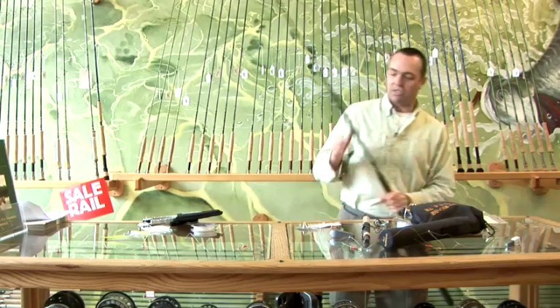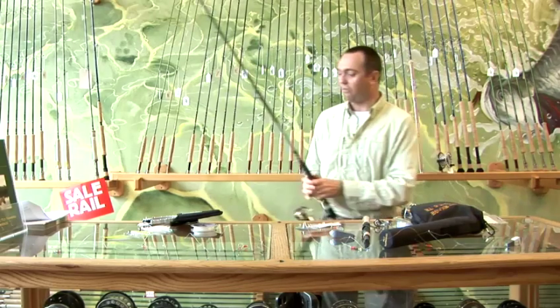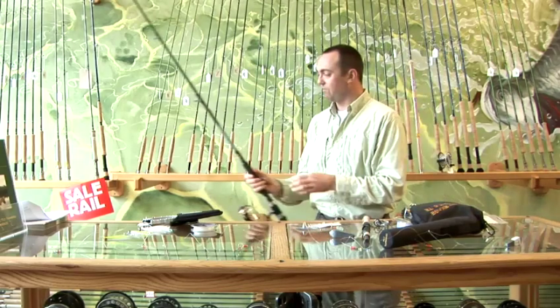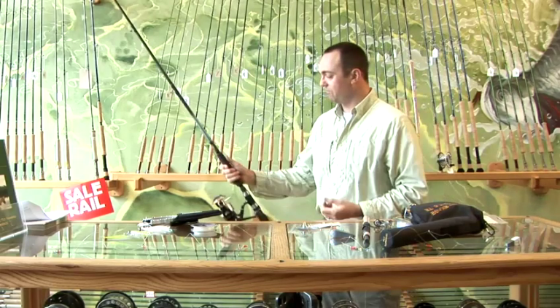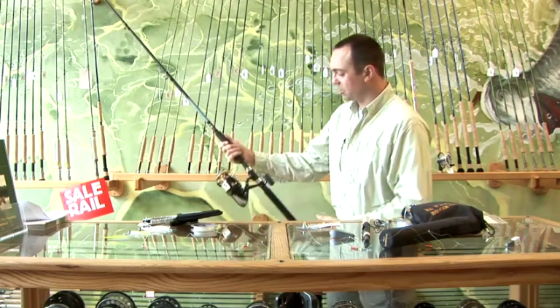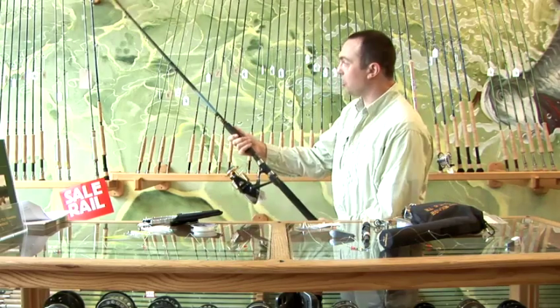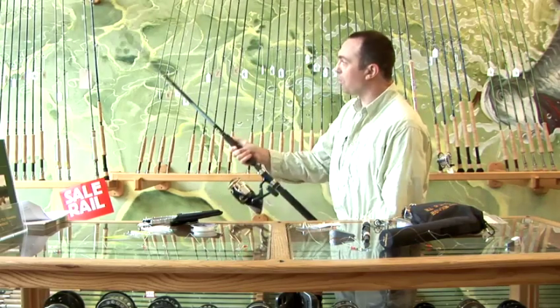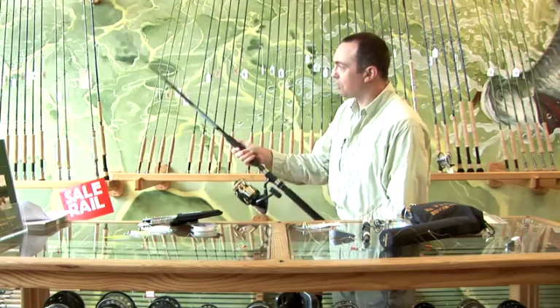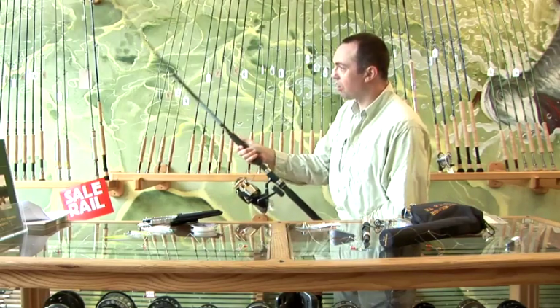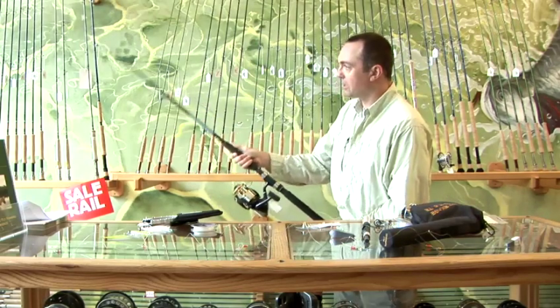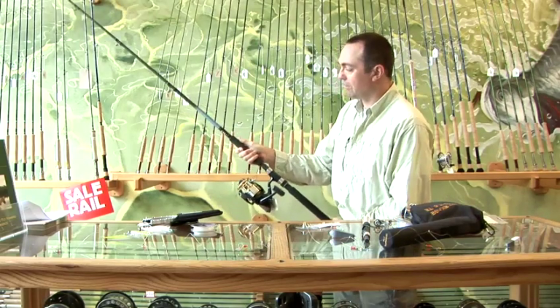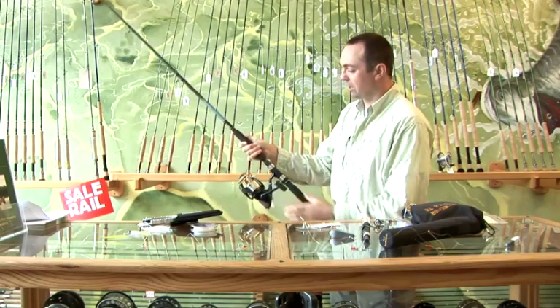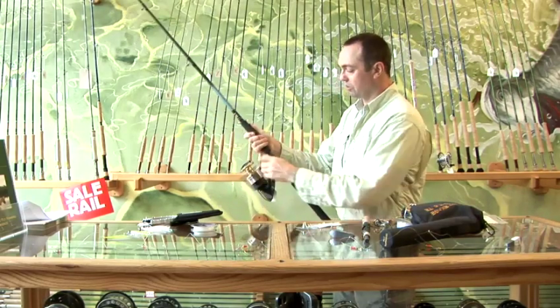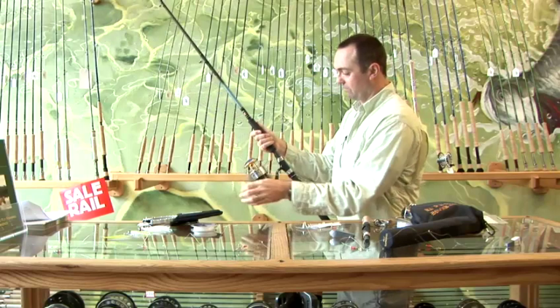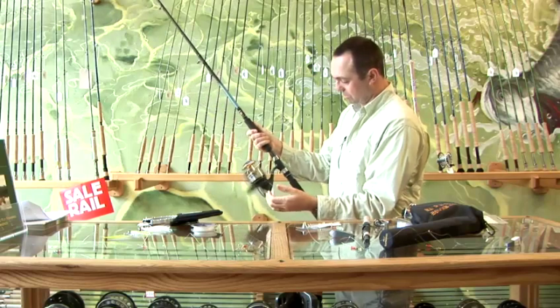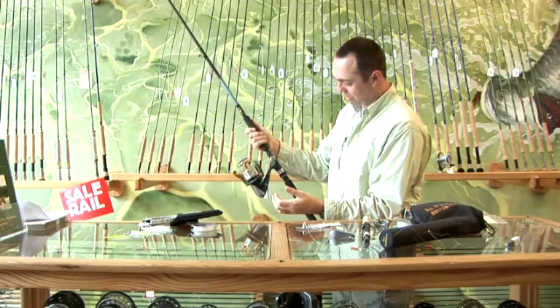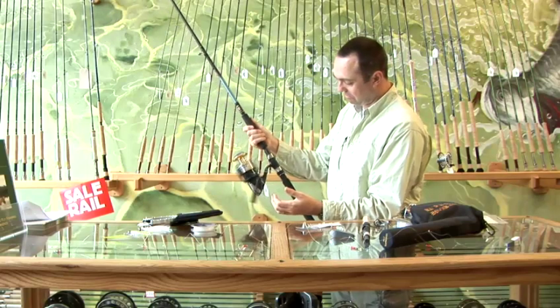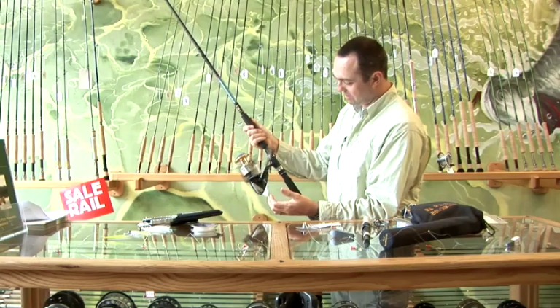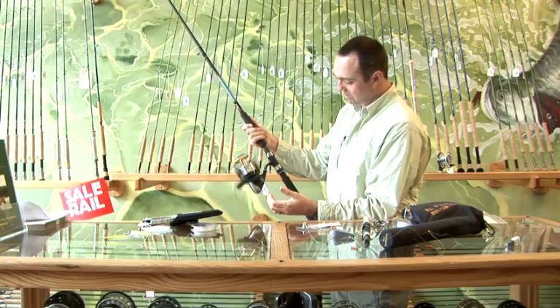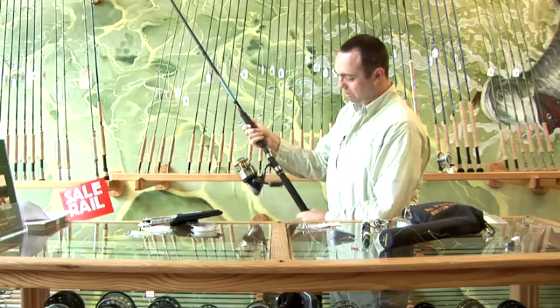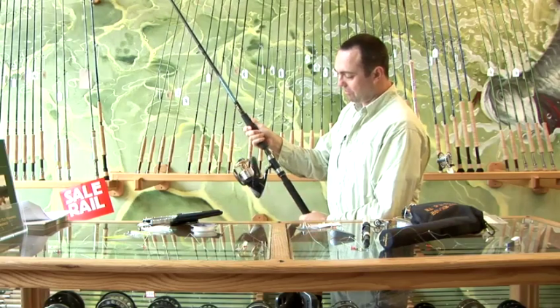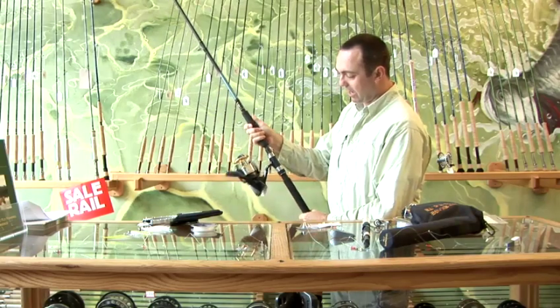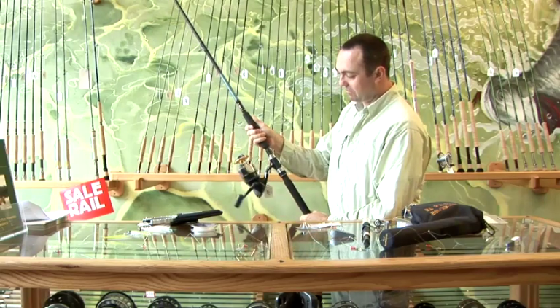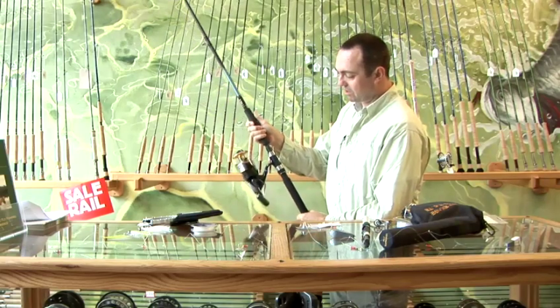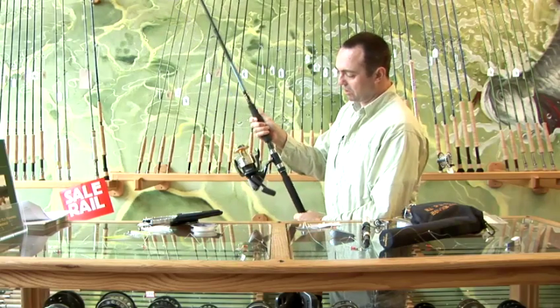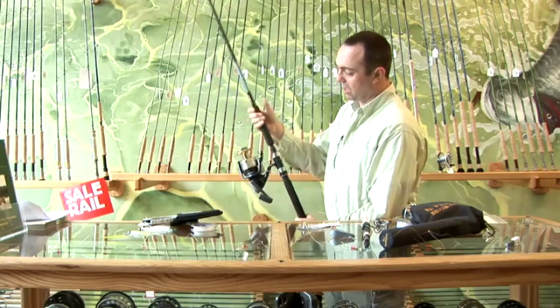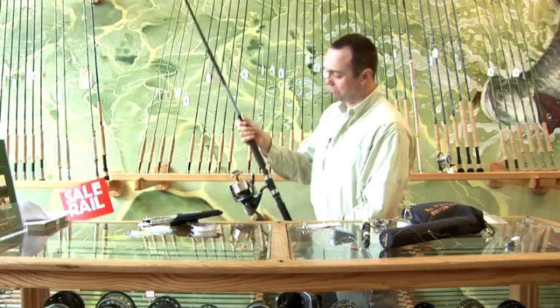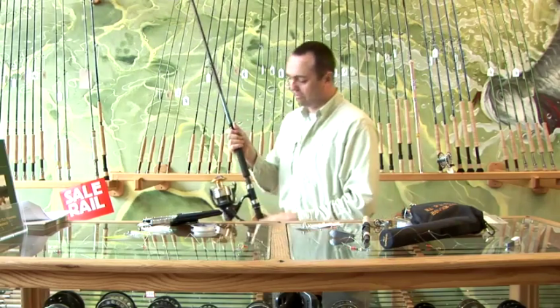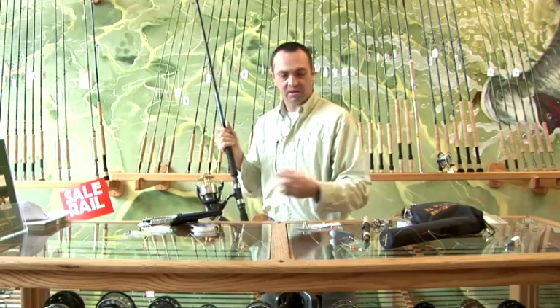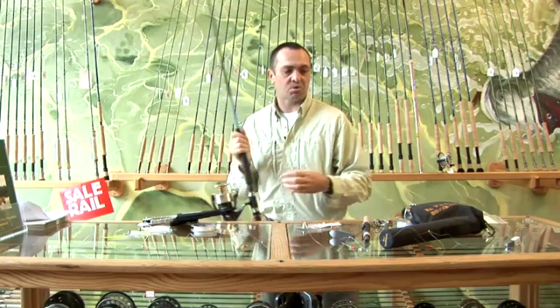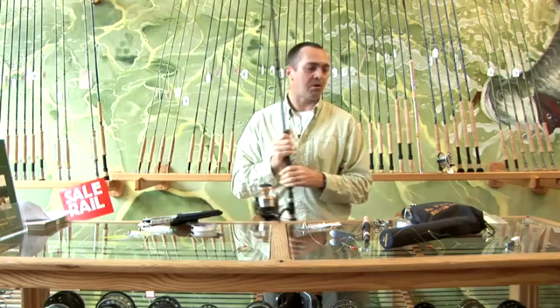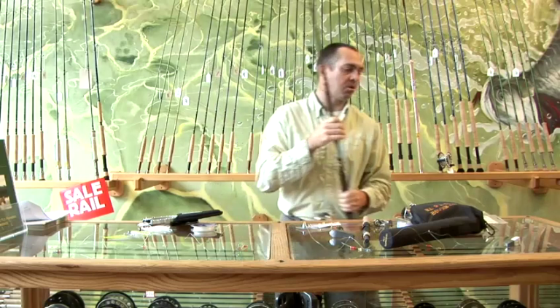Here's an outfit — a fairly sturdy boat rod that would handle that sort of set up. We've got a big reel and we'd load that with probably 20 pound mono.